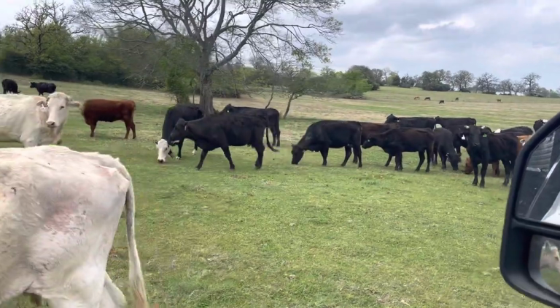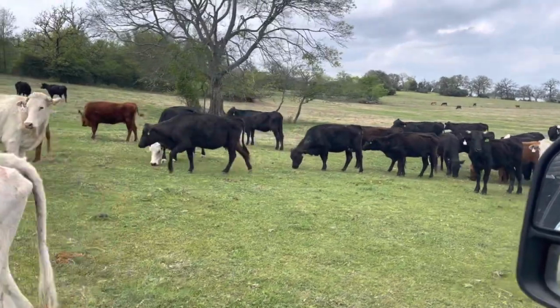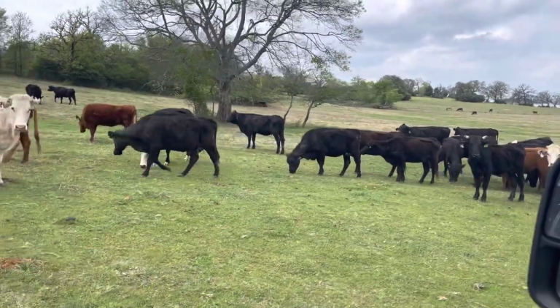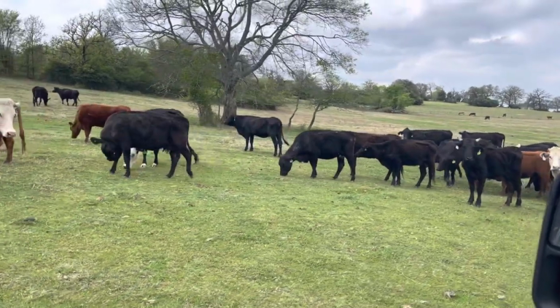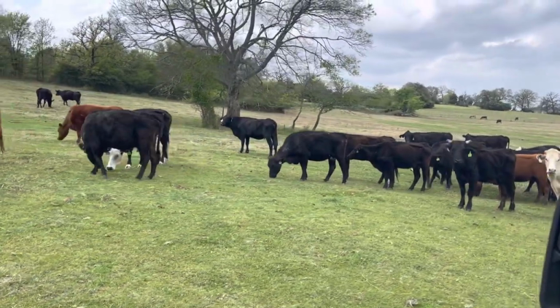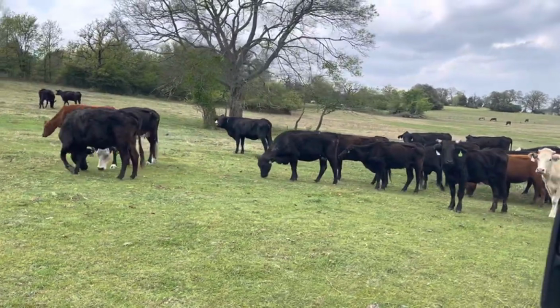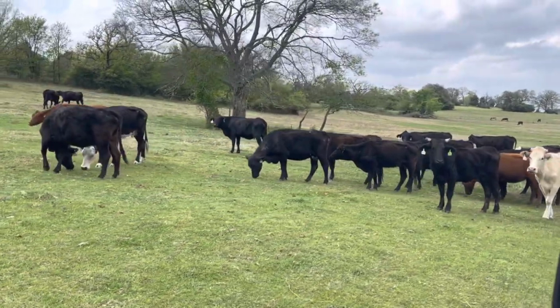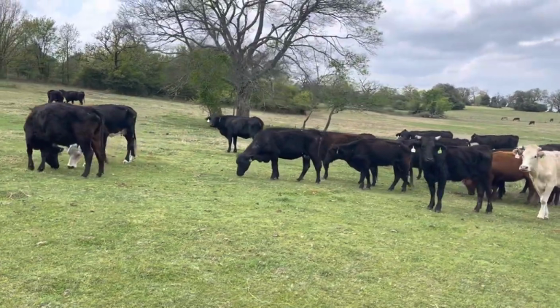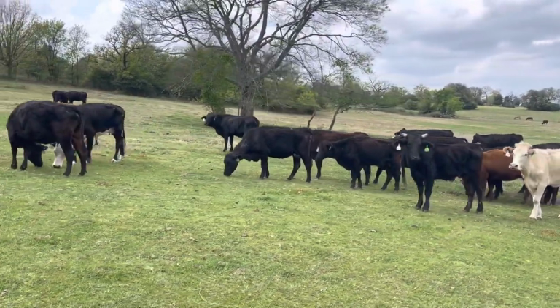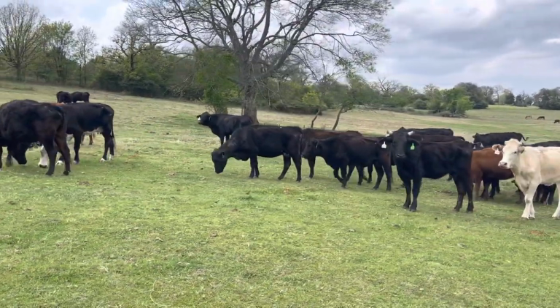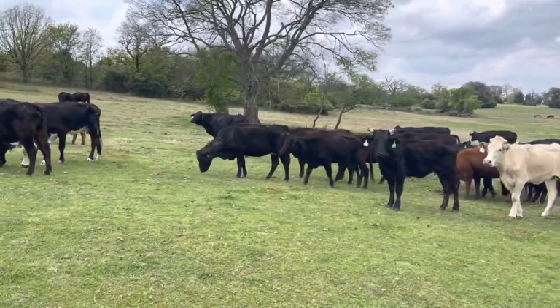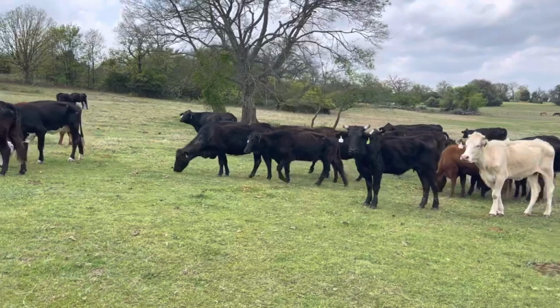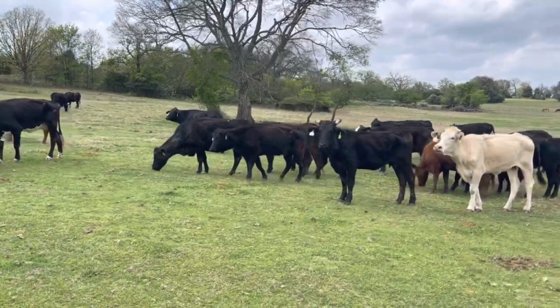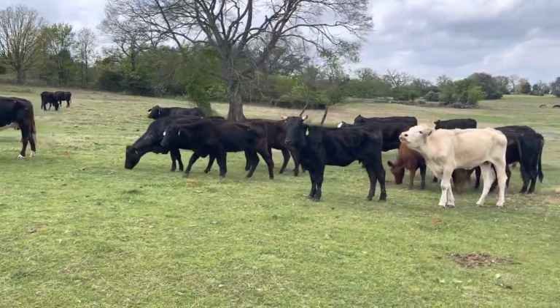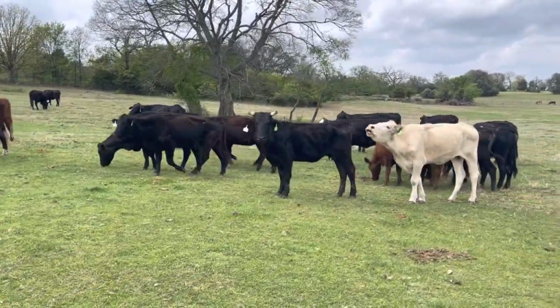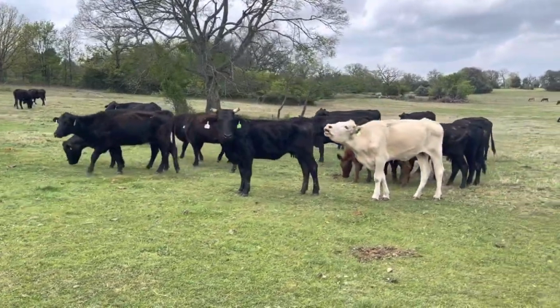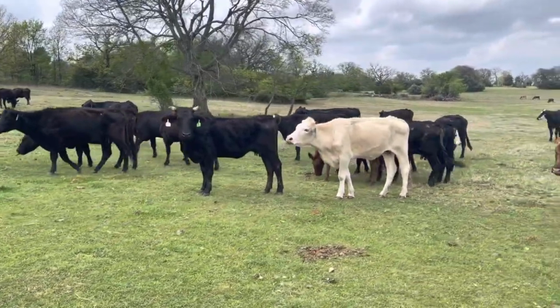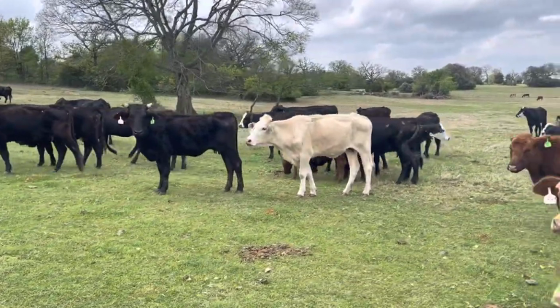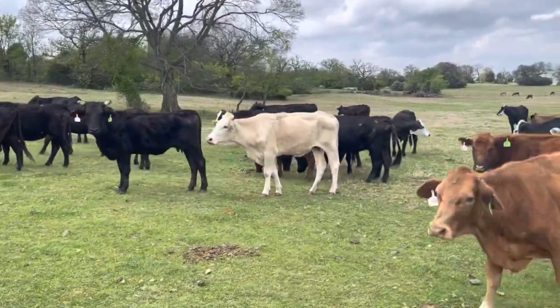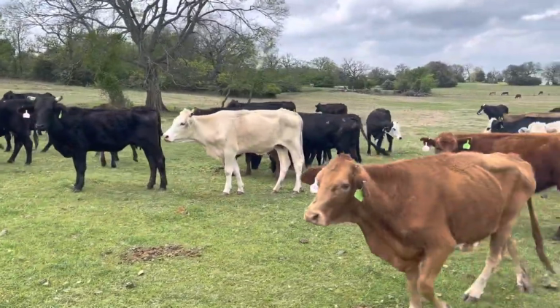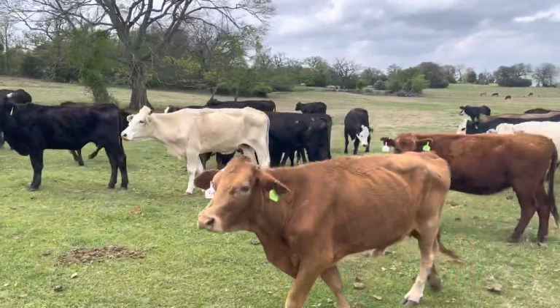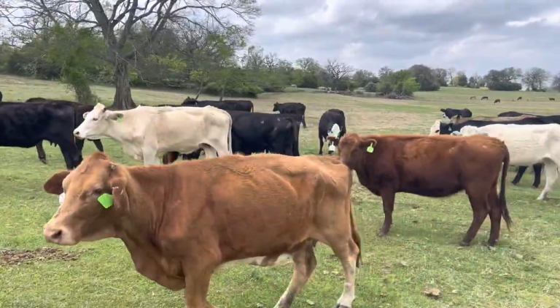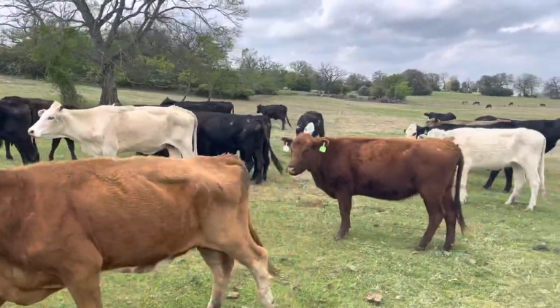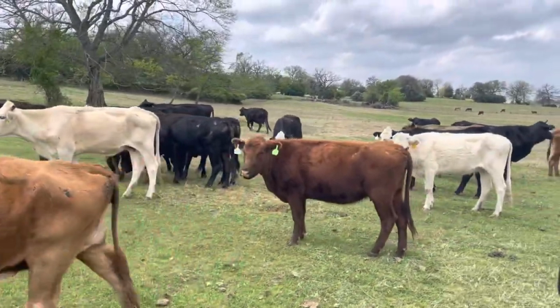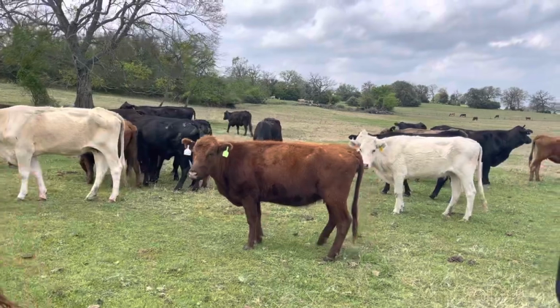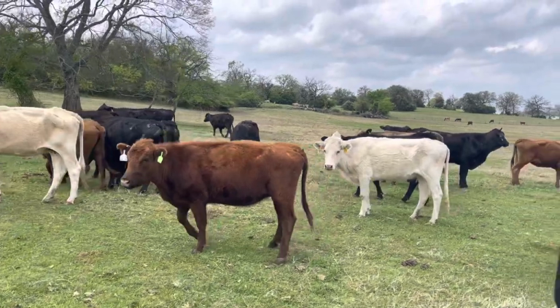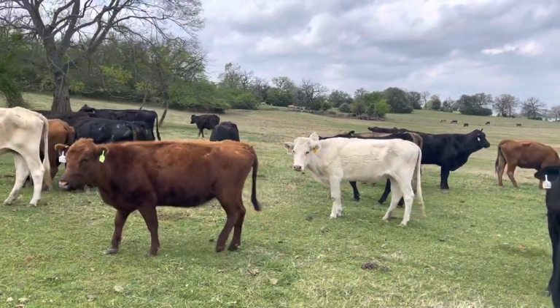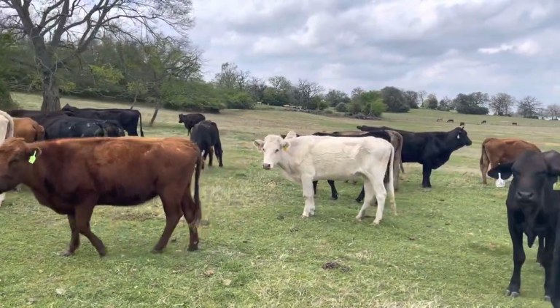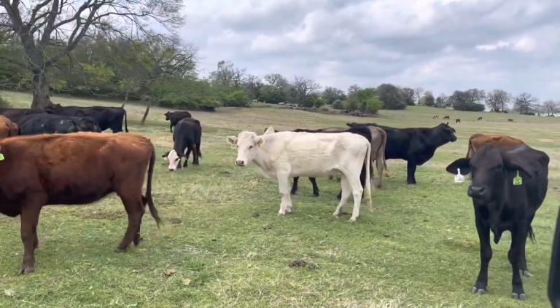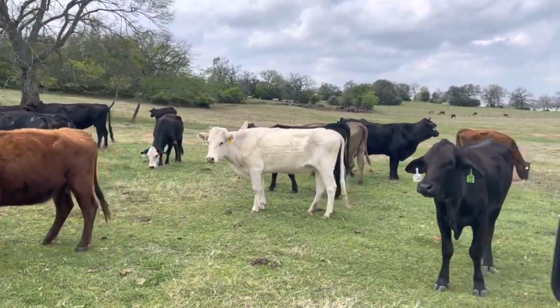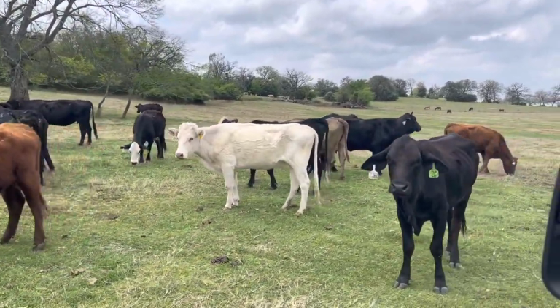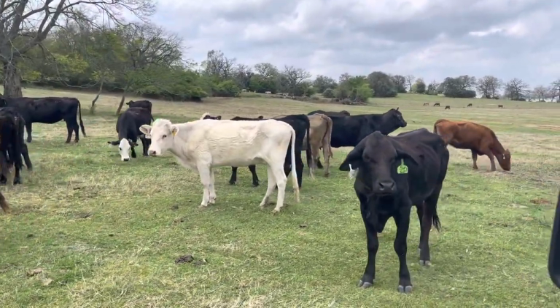These cattle deserve another chance, they really do. So if you're looking for a set of cattle like this and you've got lots of grass to turn them out on, give me a call. Rather for Landing Cattle — buying and selling cattle six days a week, always closed on Sunday. Thank you so much, y'all have a great day.